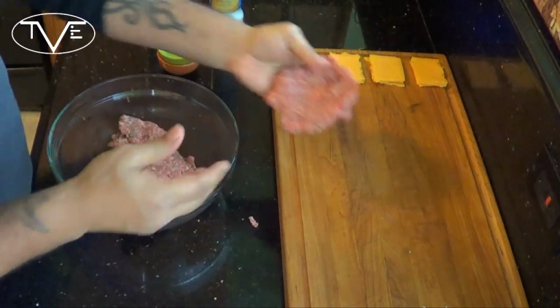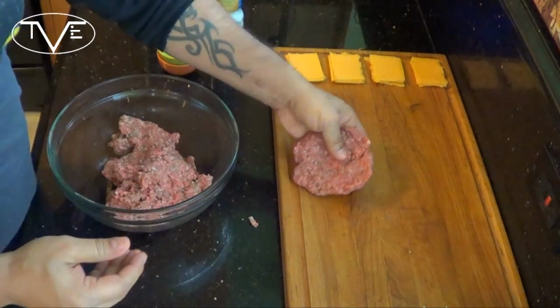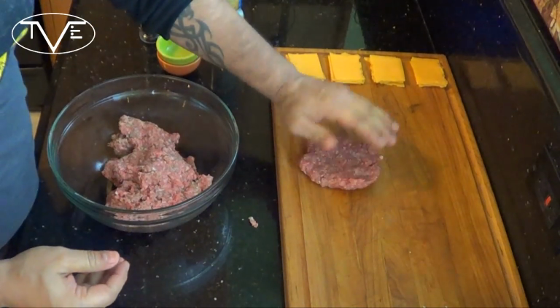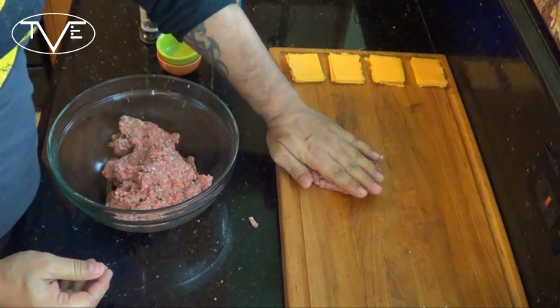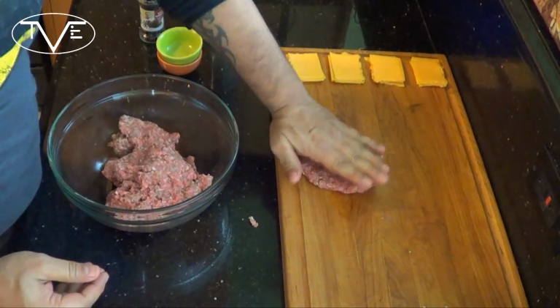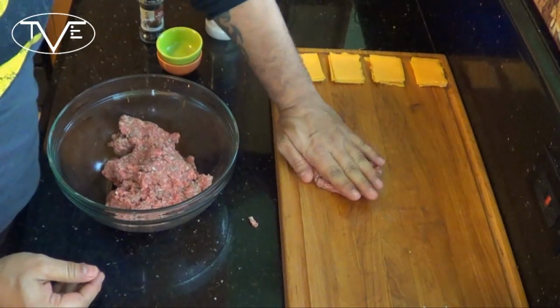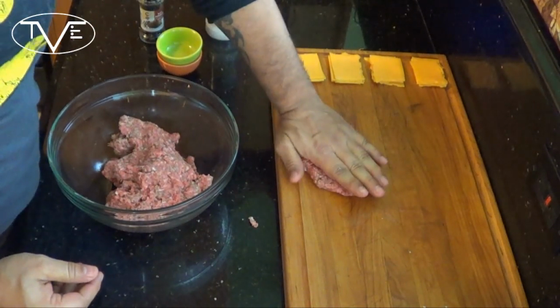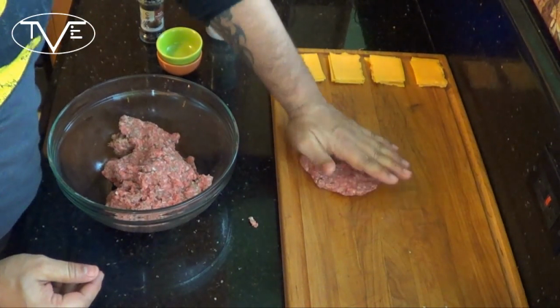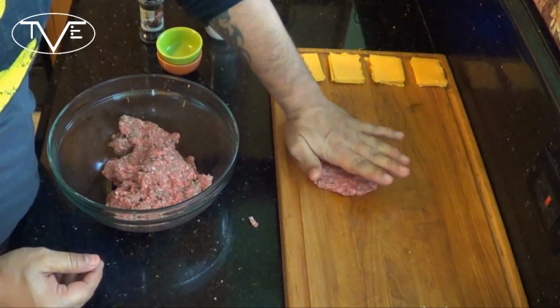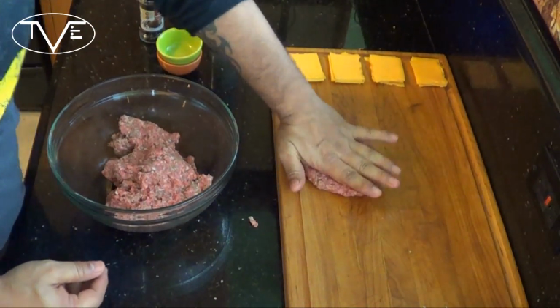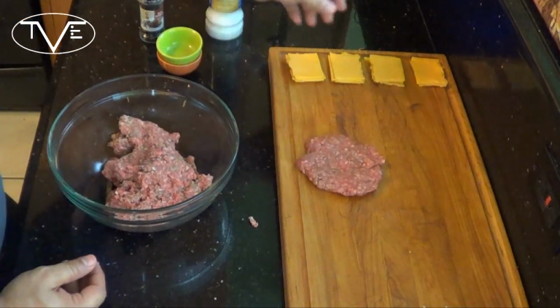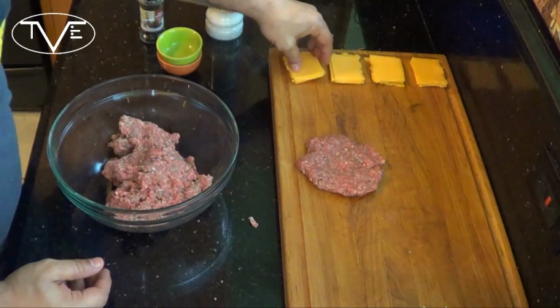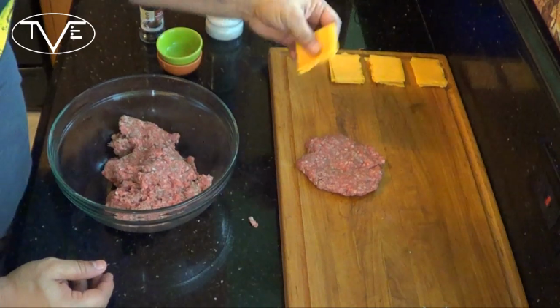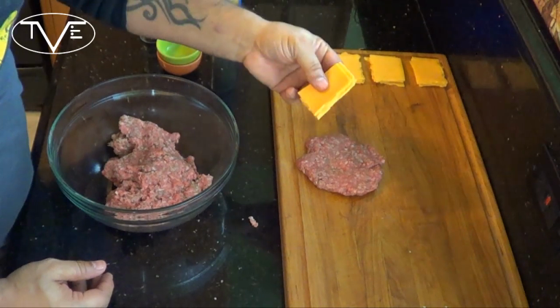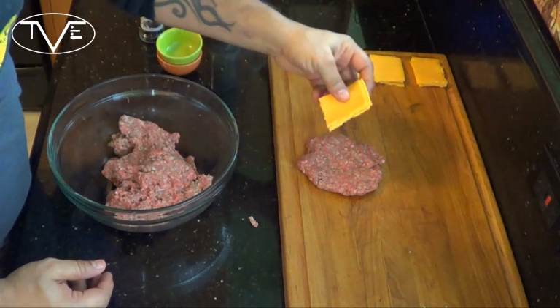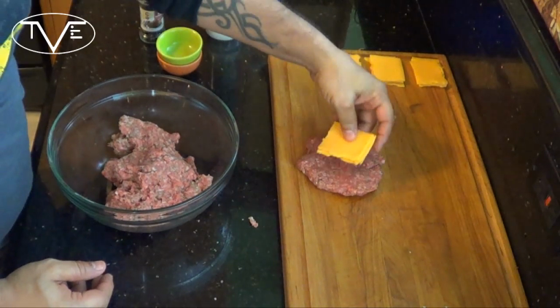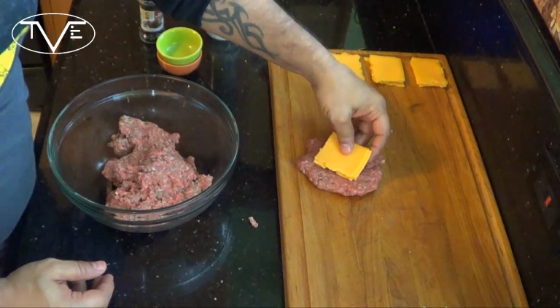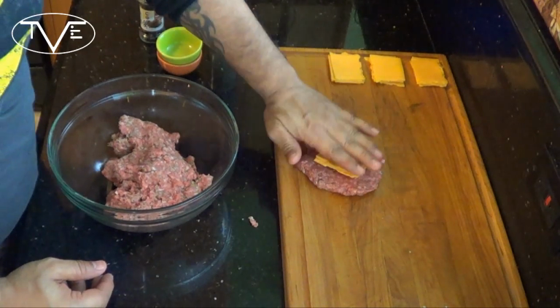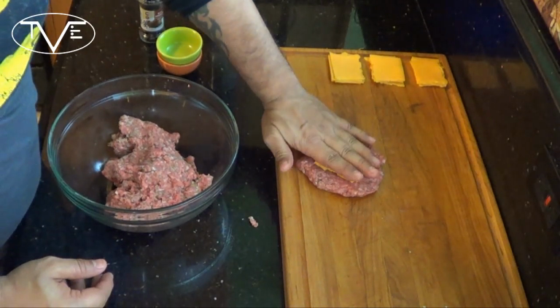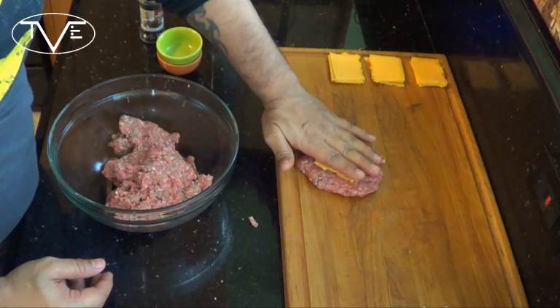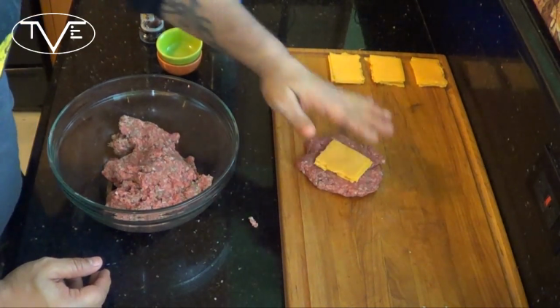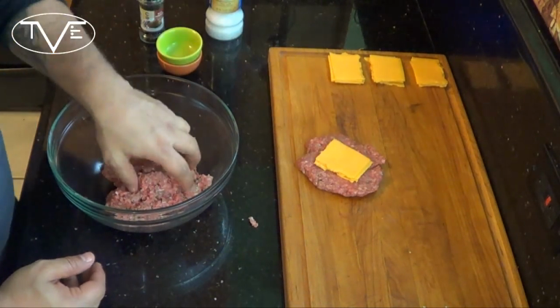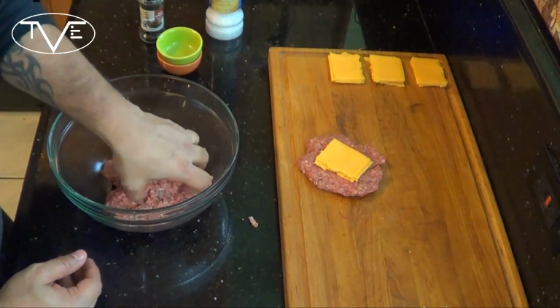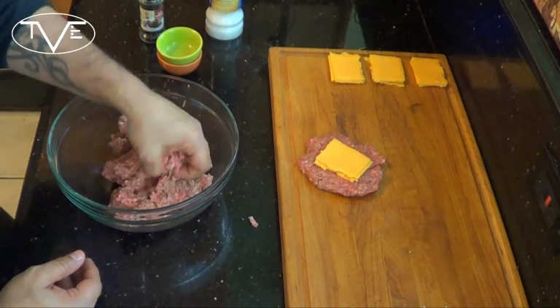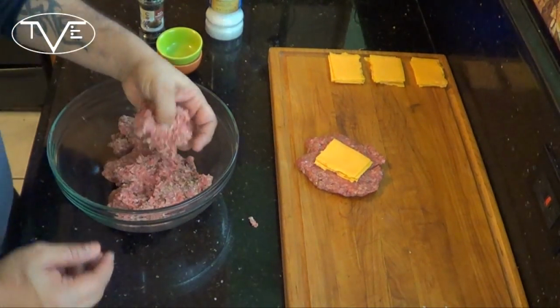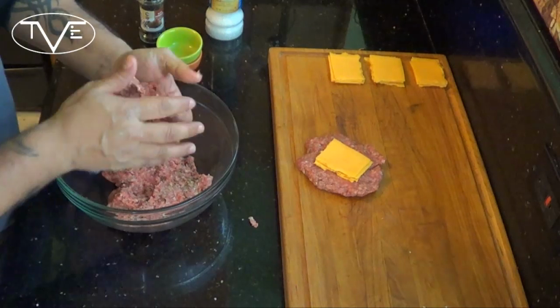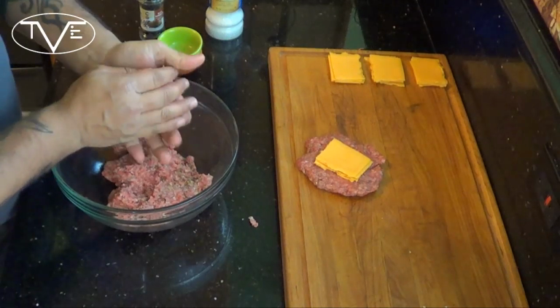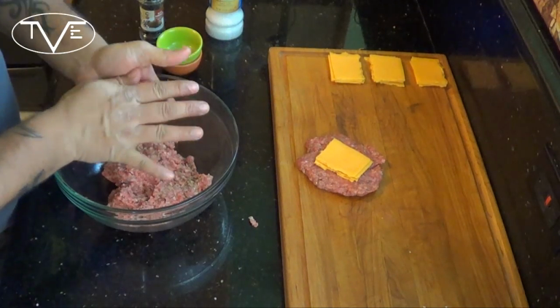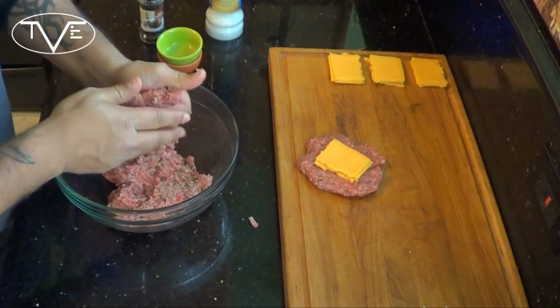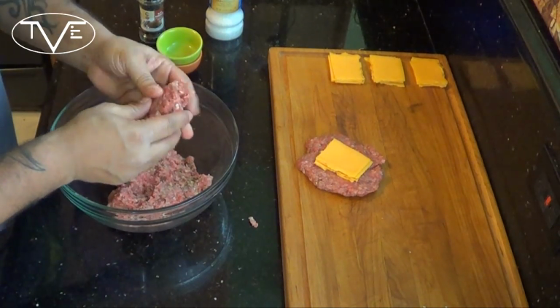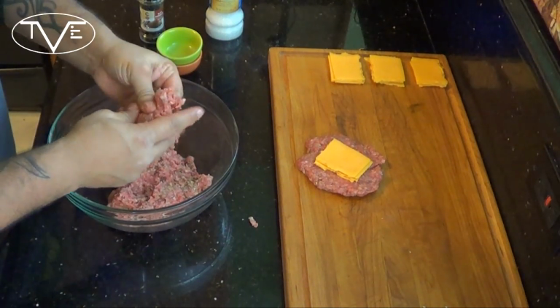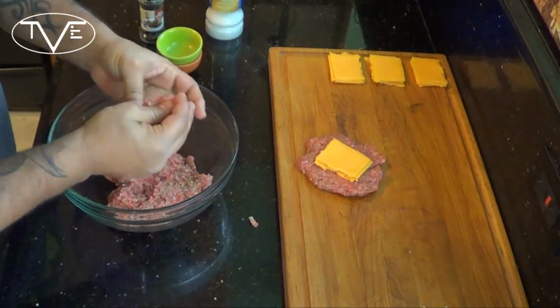What you're going to do is take a nice, thin, large patty like this, take your stack of American cheese, put it right in the middle, and then take another patty, put it on top, and seal it up. And it'll be ready for the grill.